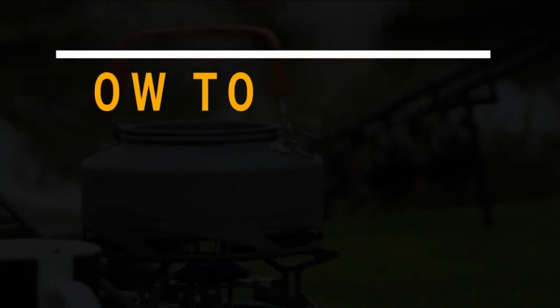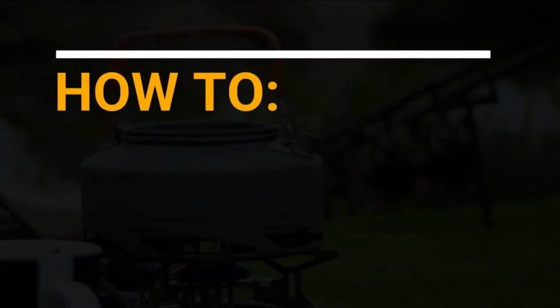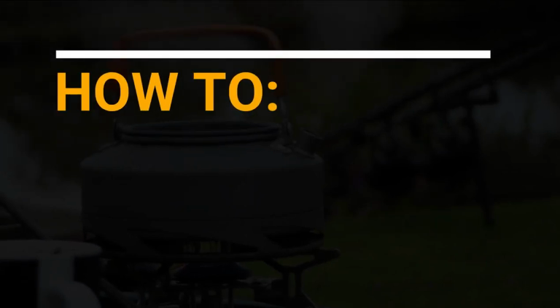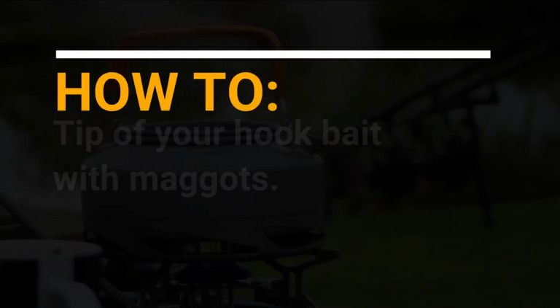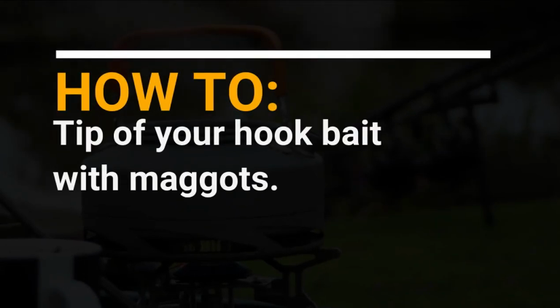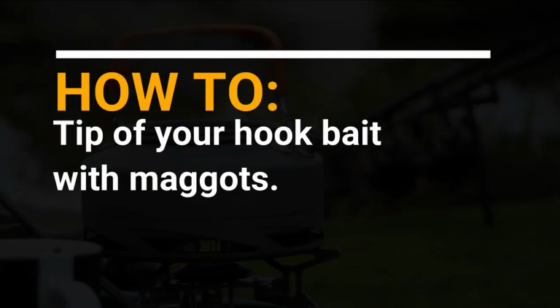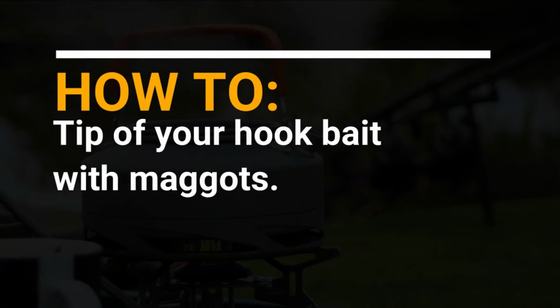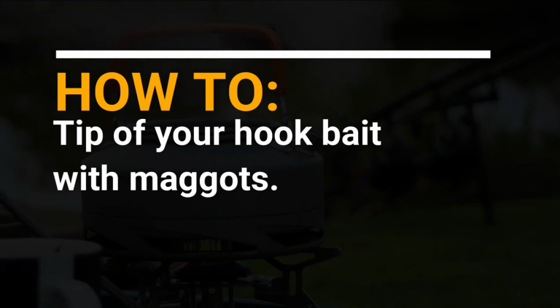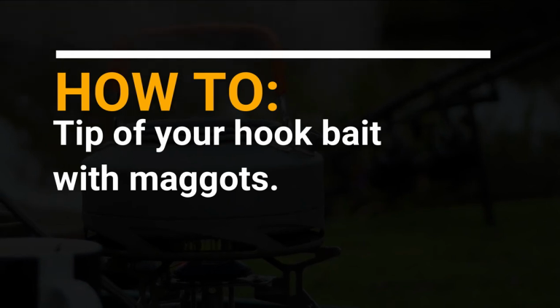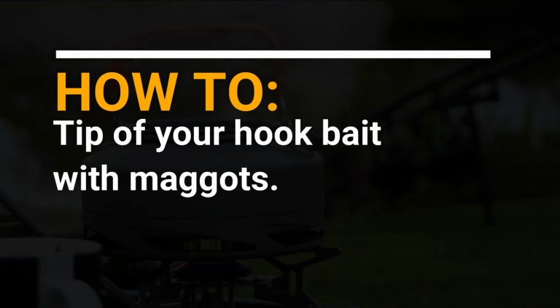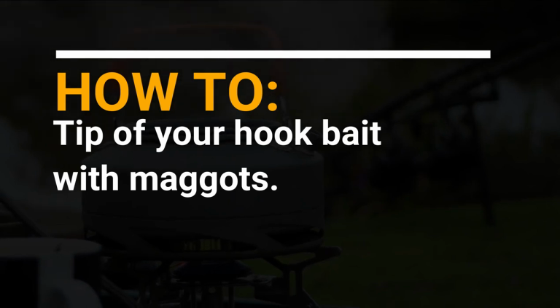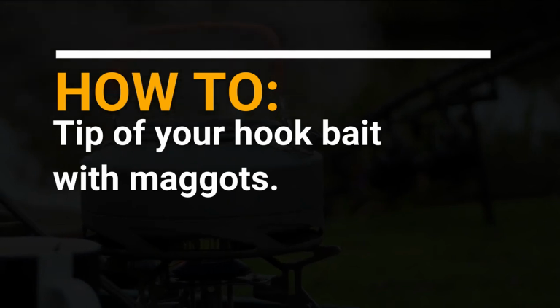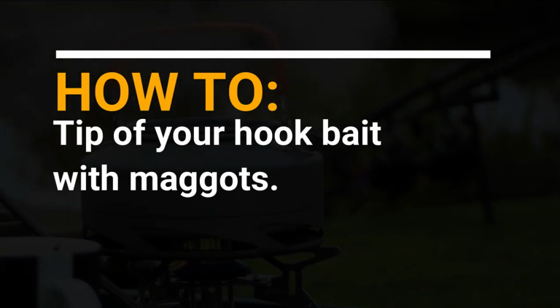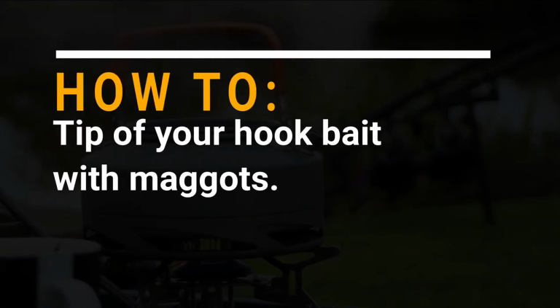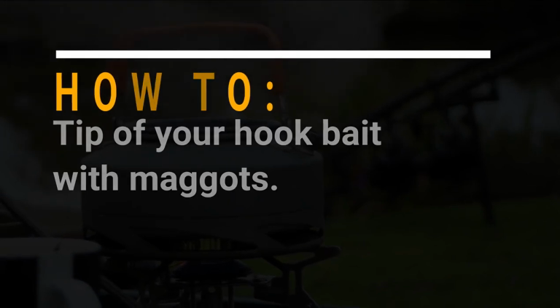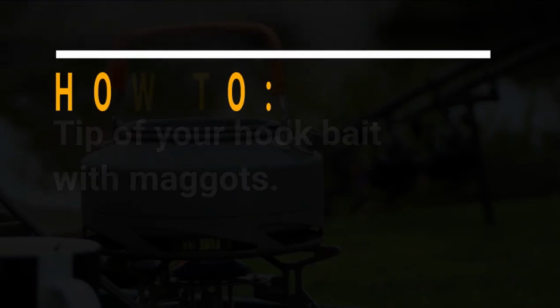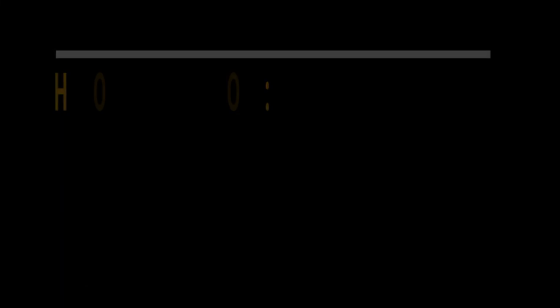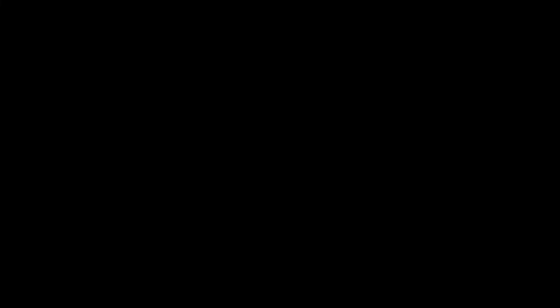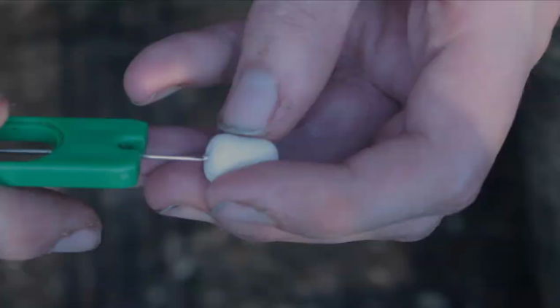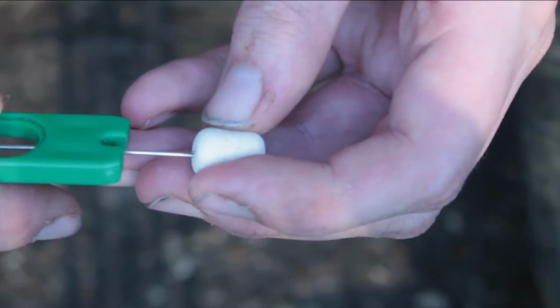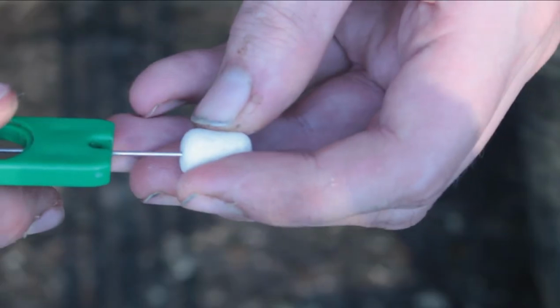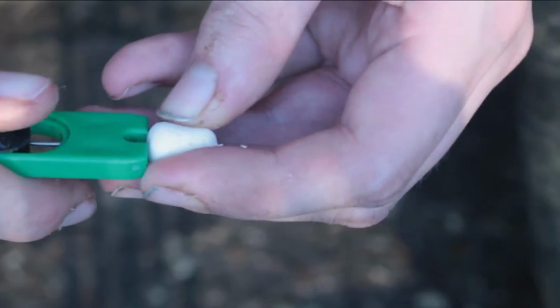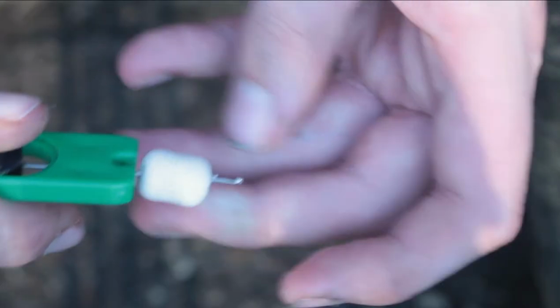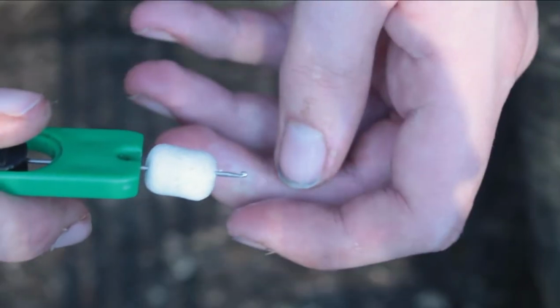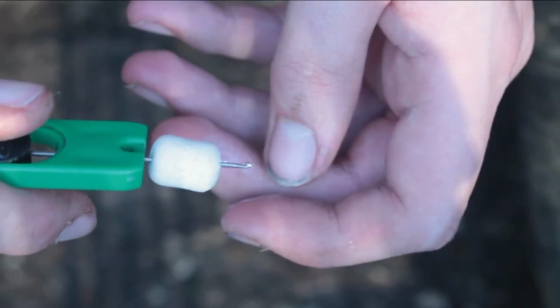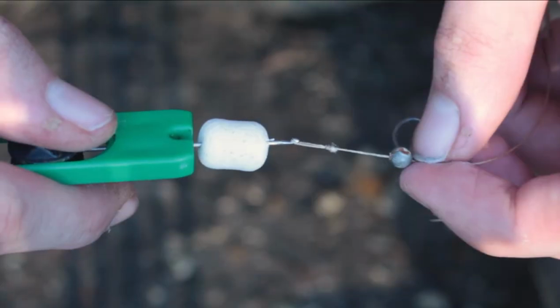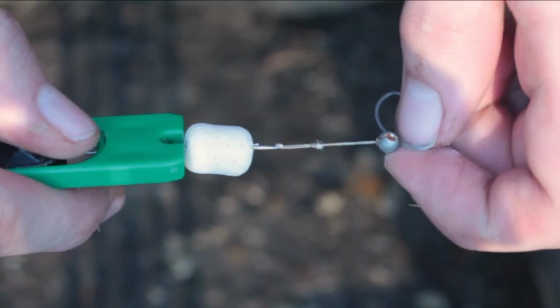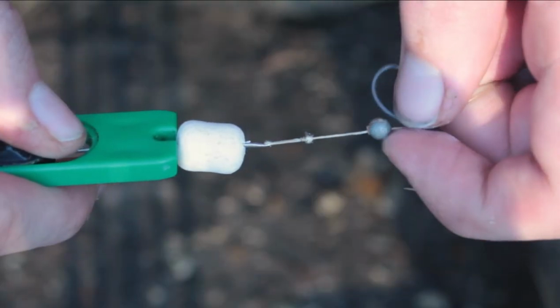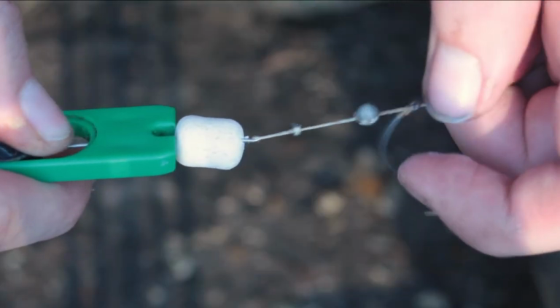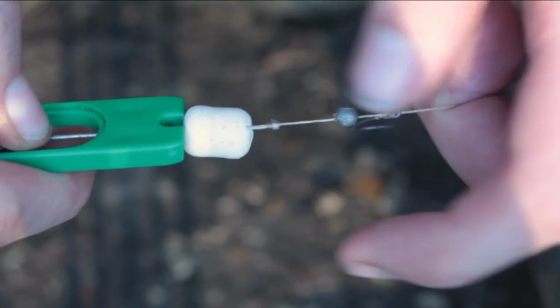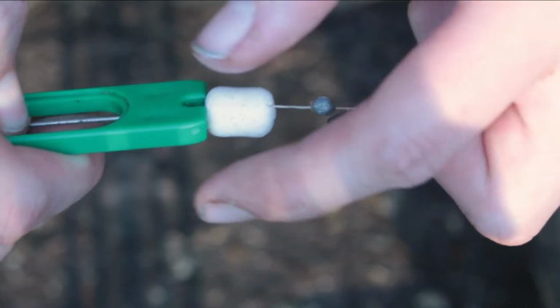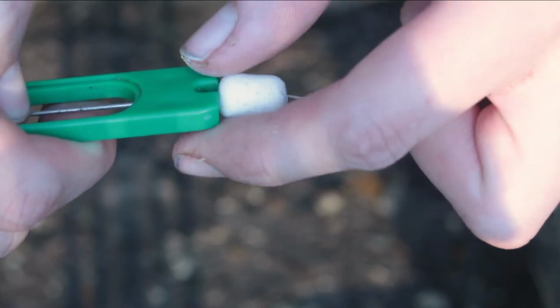In this video, I'll be showing you how to tip off your hookbaits with maggots. First, we put the hookbait onto the baiting needle. Then, slide it onto the hair.